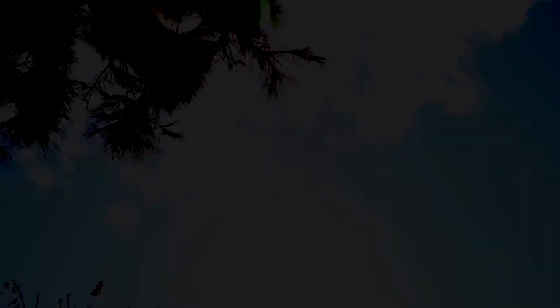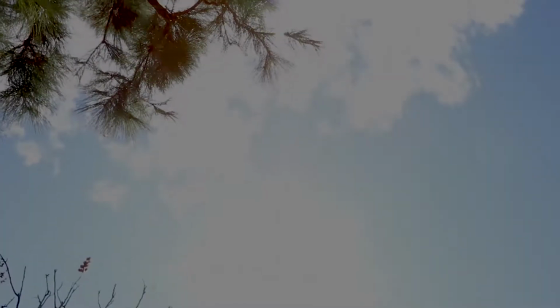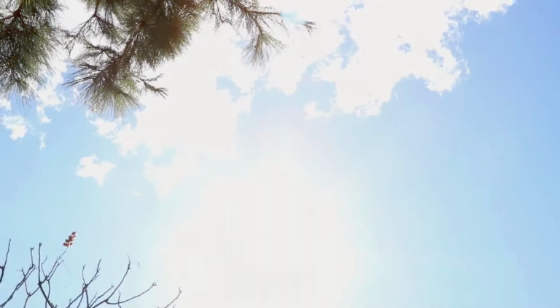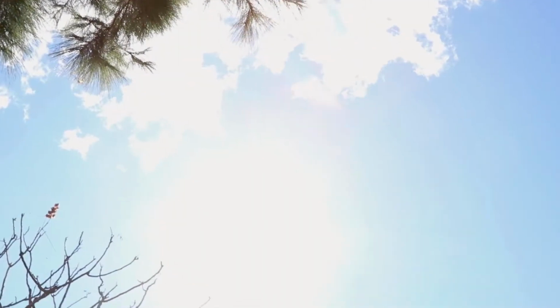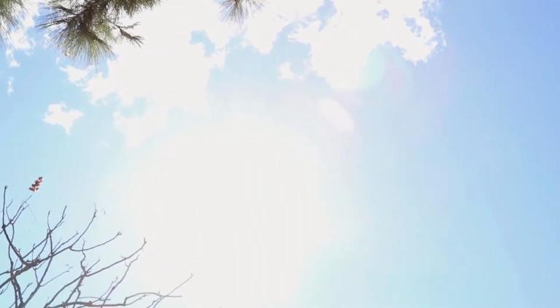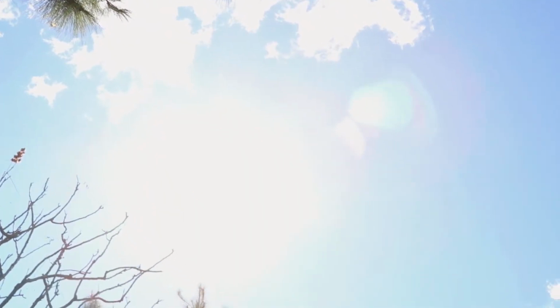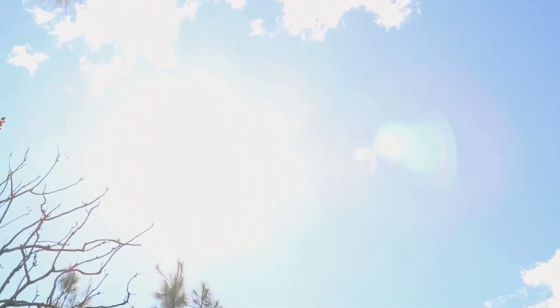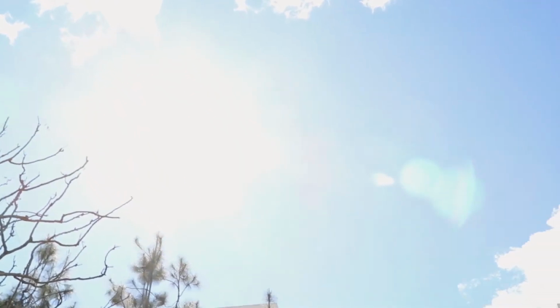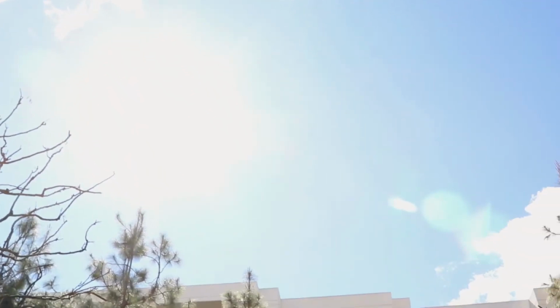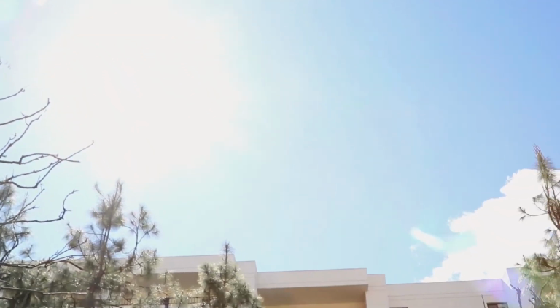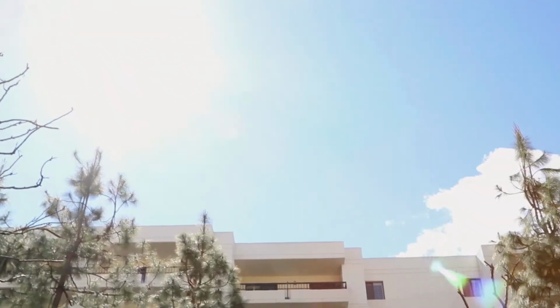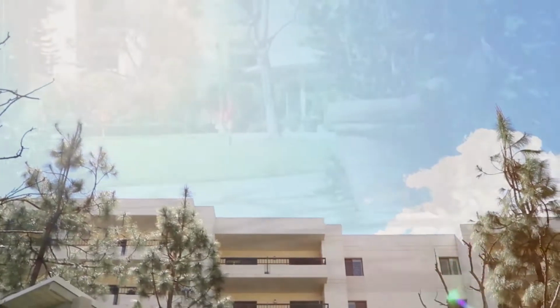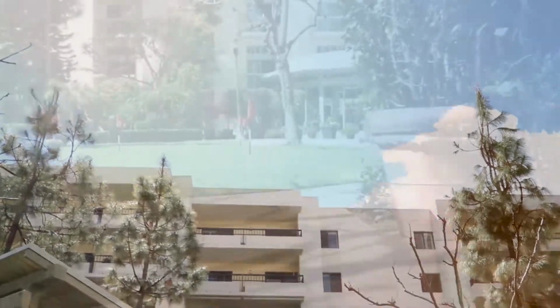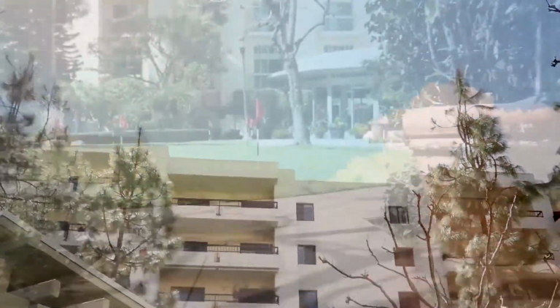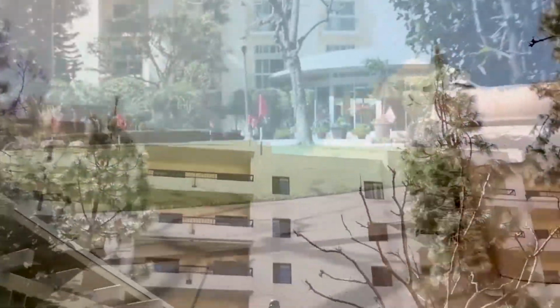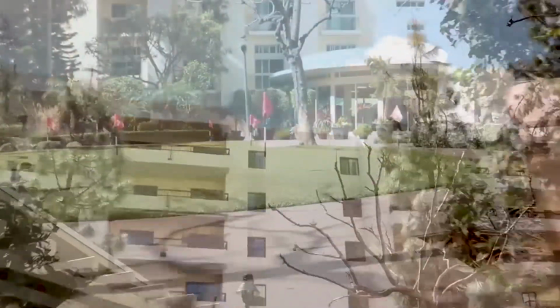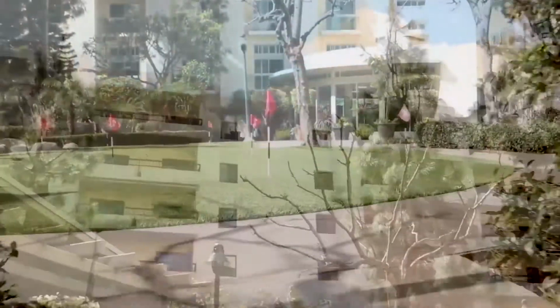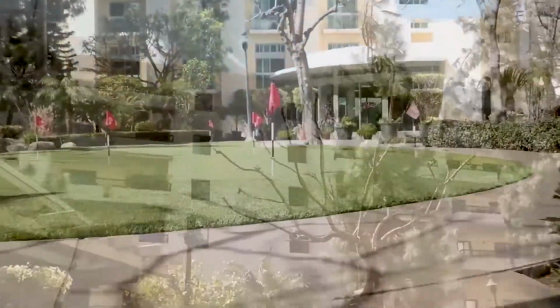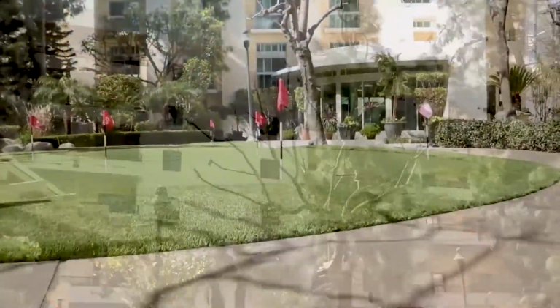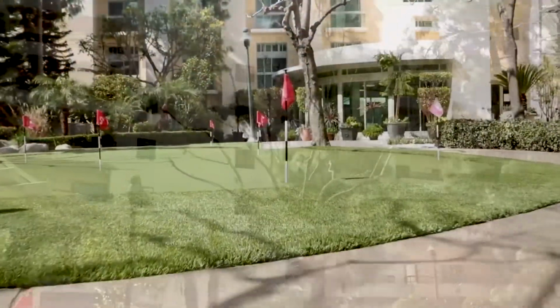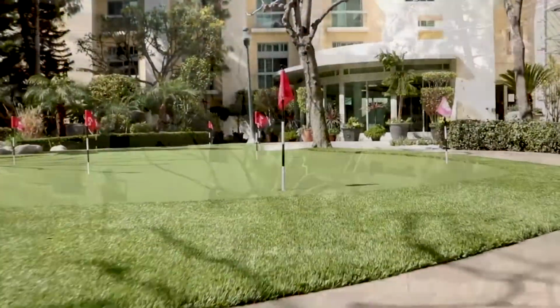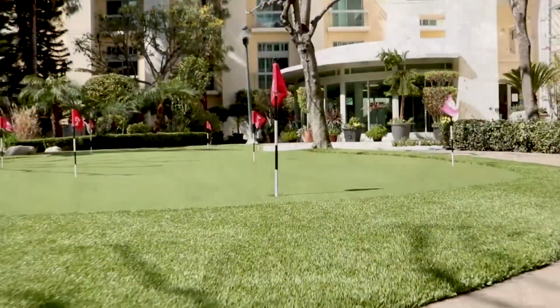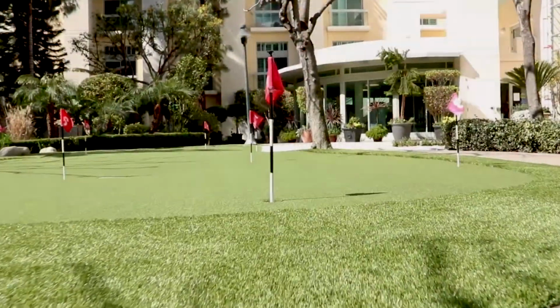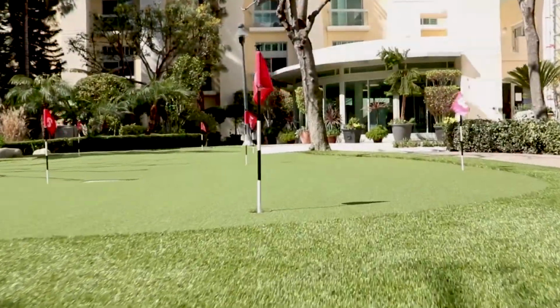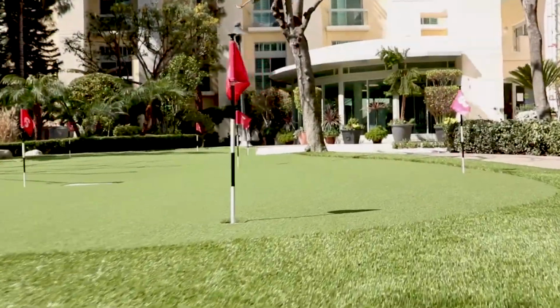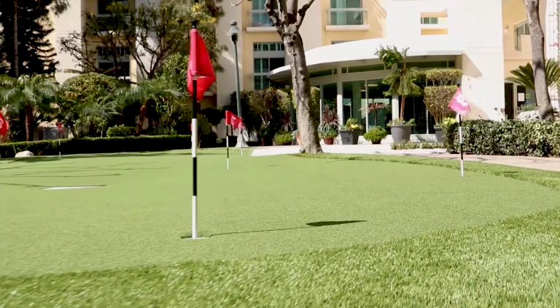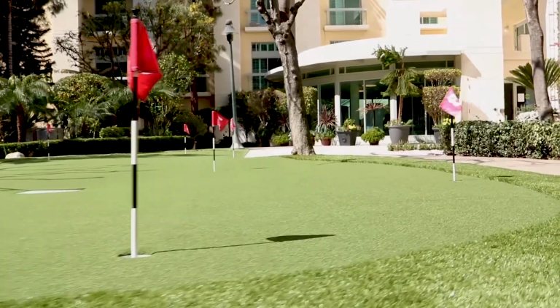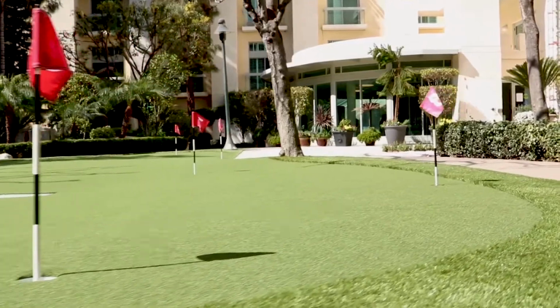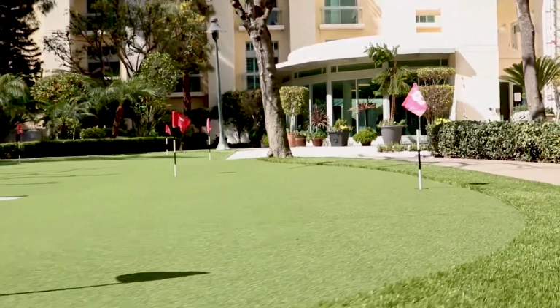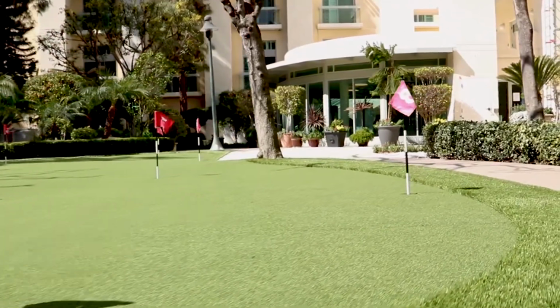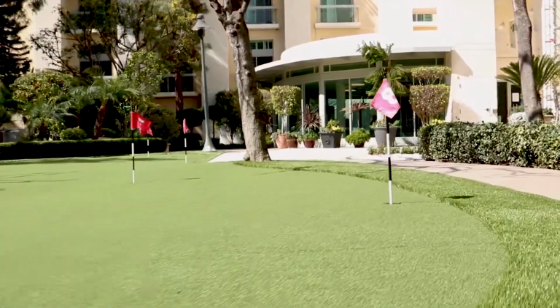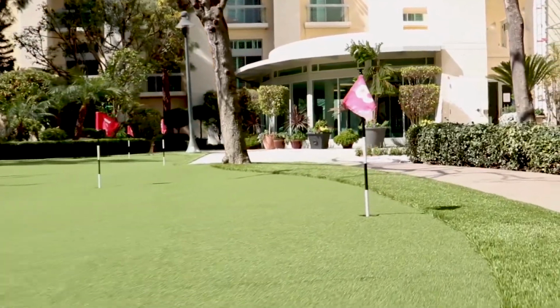Villa Gardens, right here in Pasadena, provides the ultimate in physical activity opportunities on-site with a large outdoor recreational area and garden inside the walls of the complex.